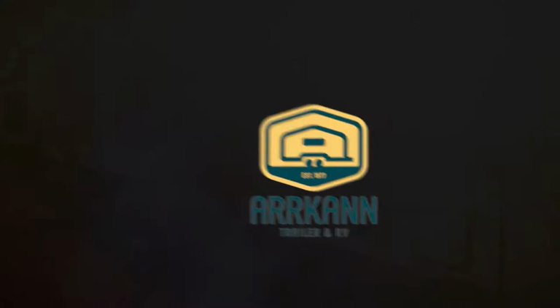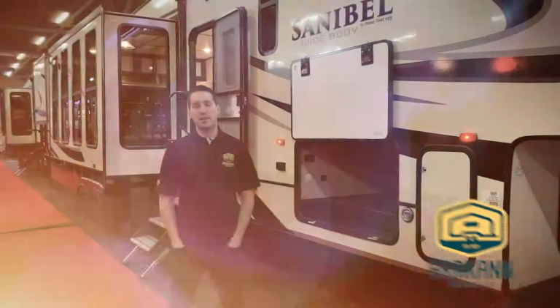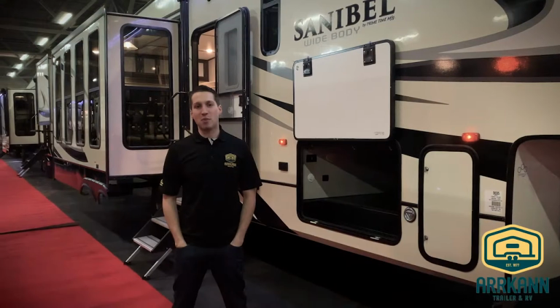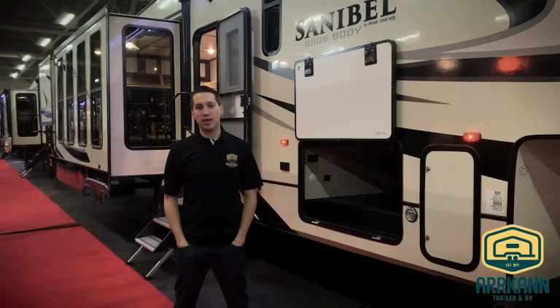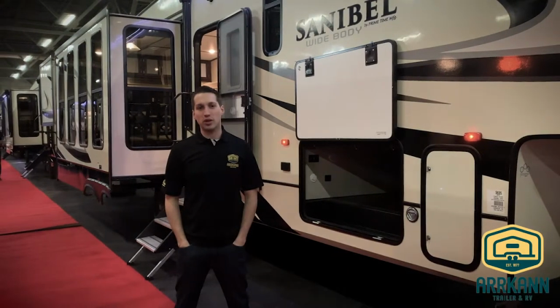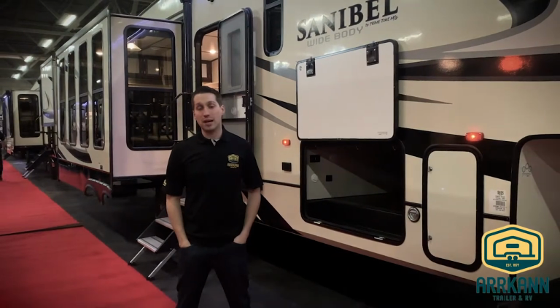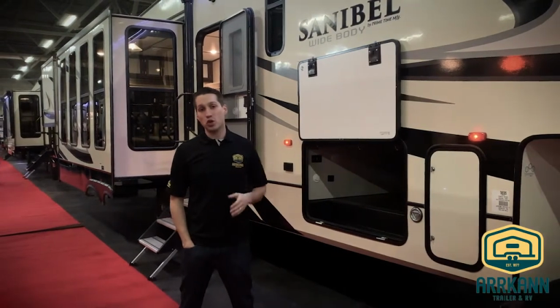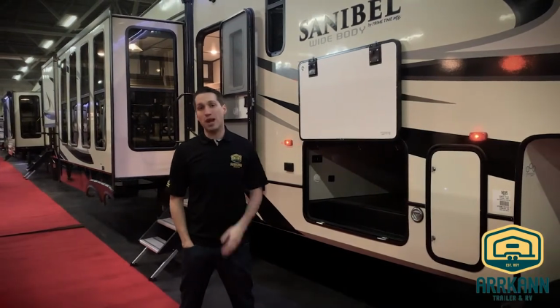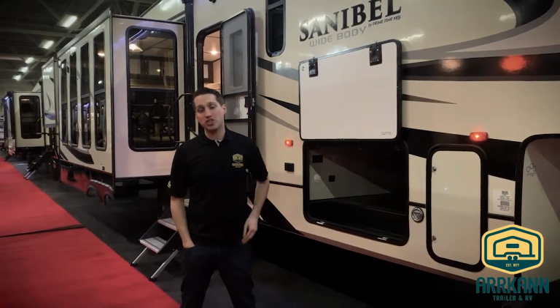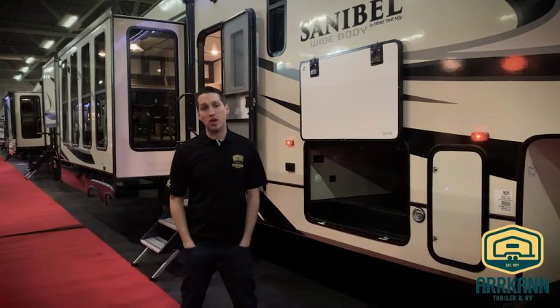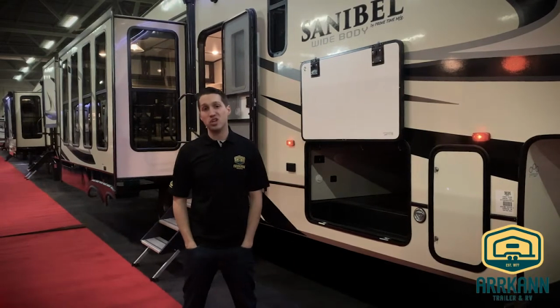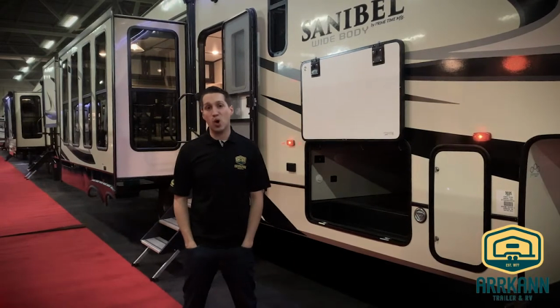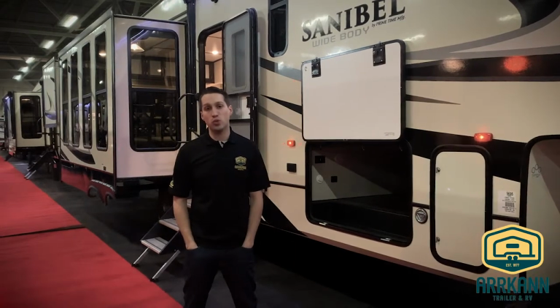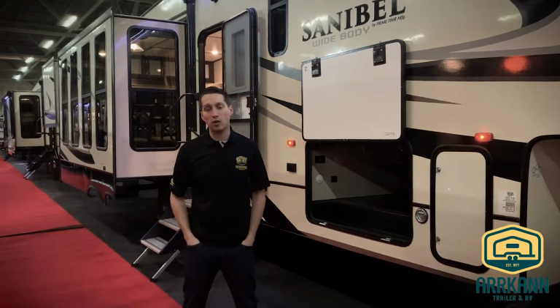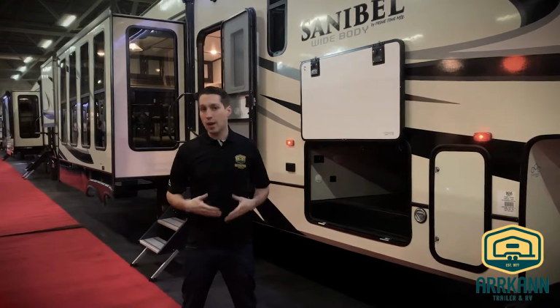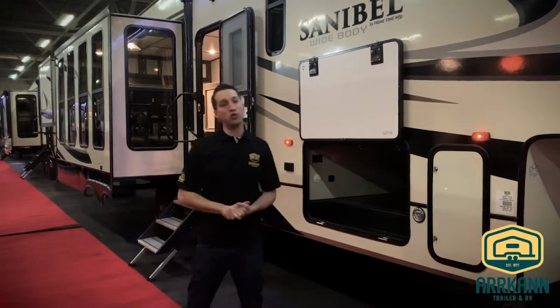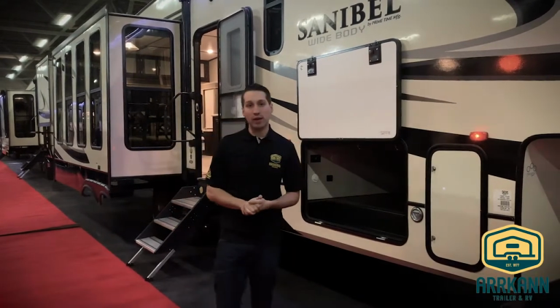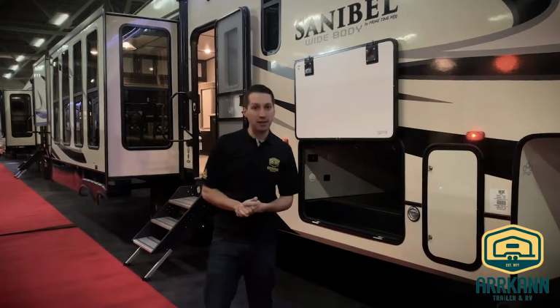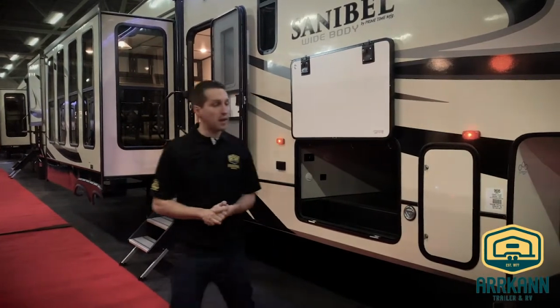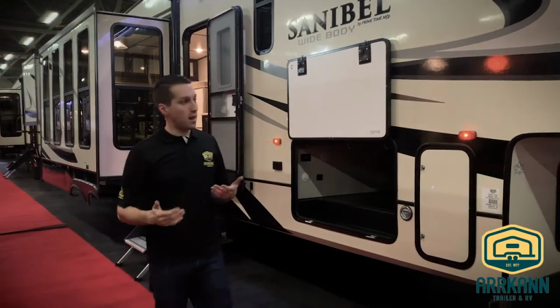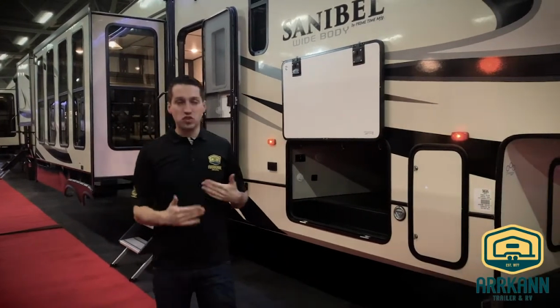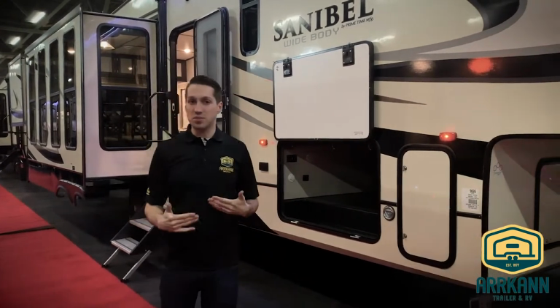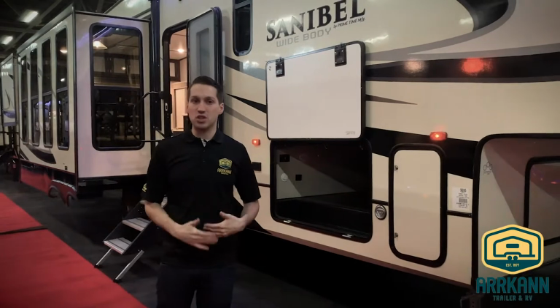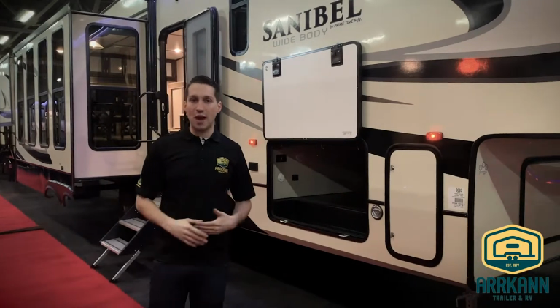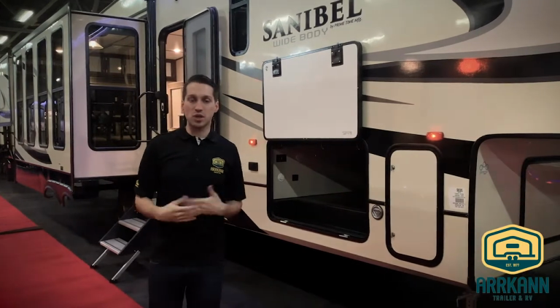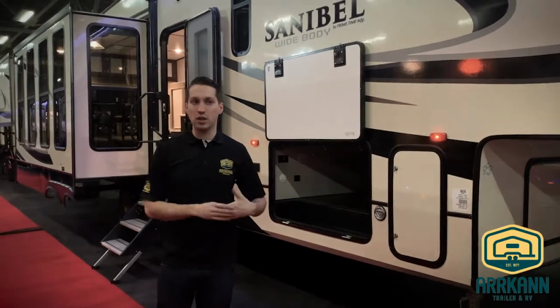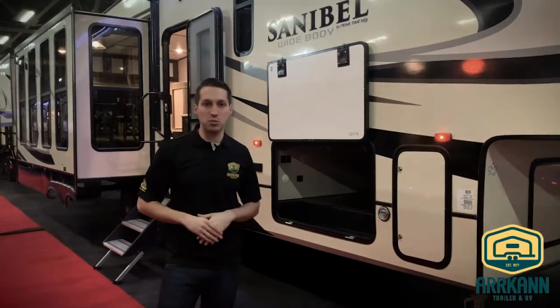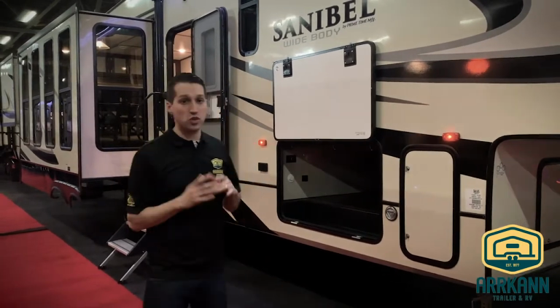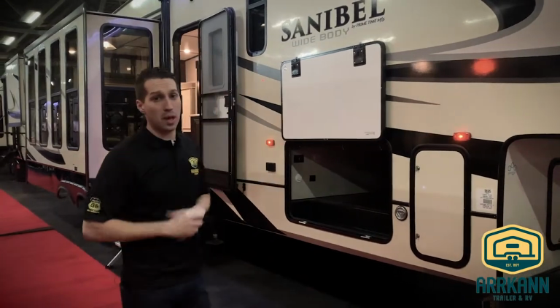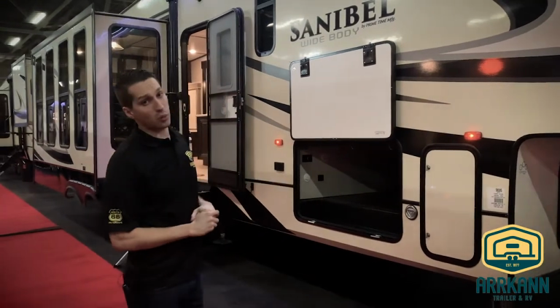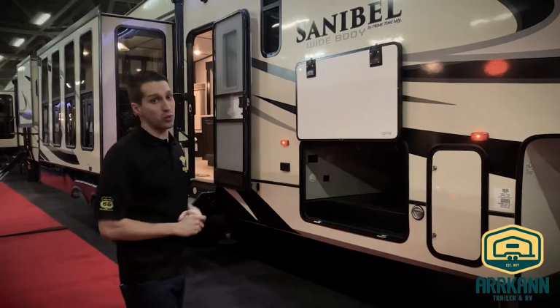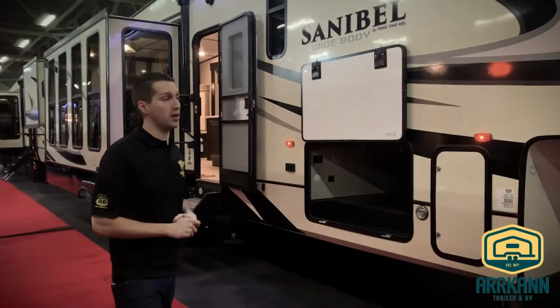Hi everybody, this is Mike from Arcan Trailer. Today I'm going to show you the brand new Sanibel 3202 model, brand new for 2019. They've changed some things this year, revamped some stuff and added some new features, and I'm going to run you through that here today.